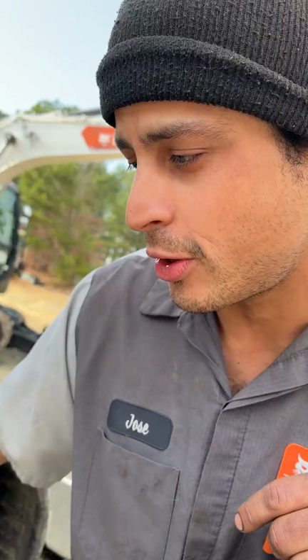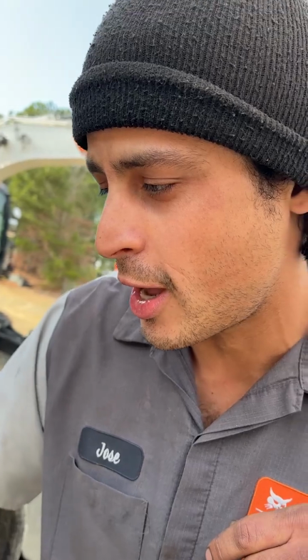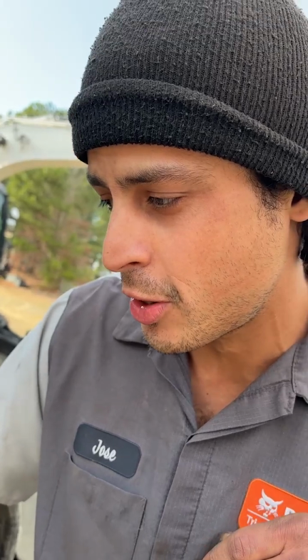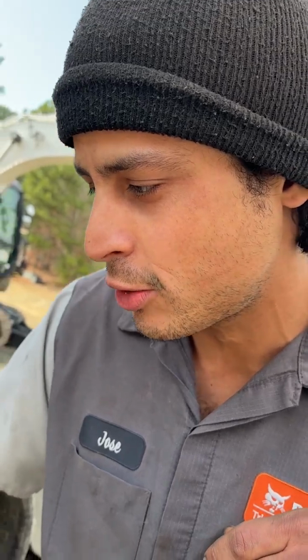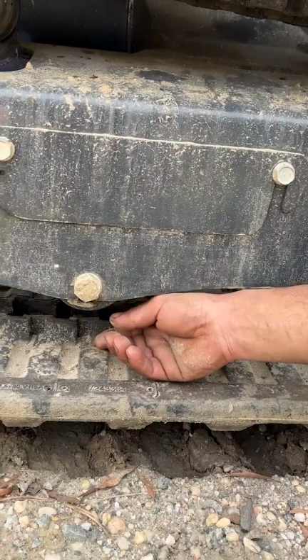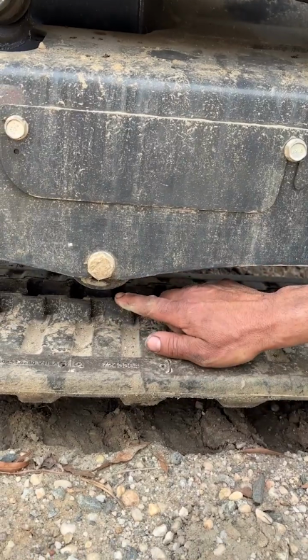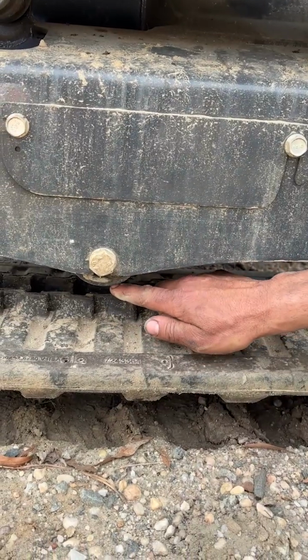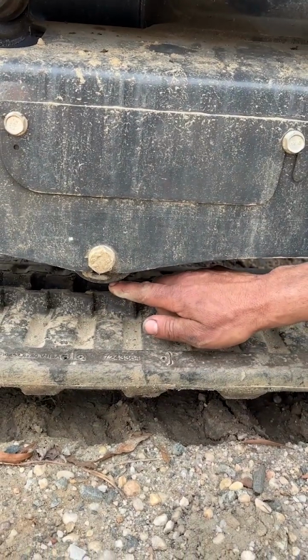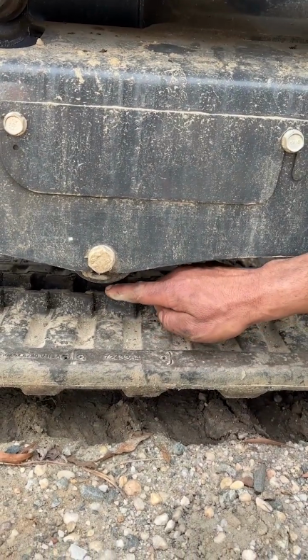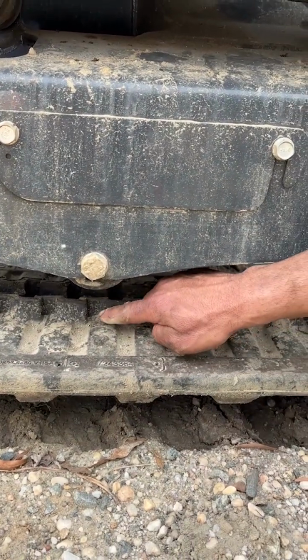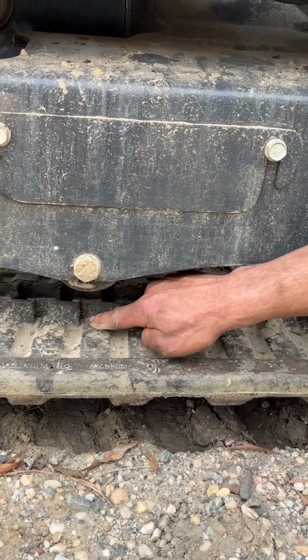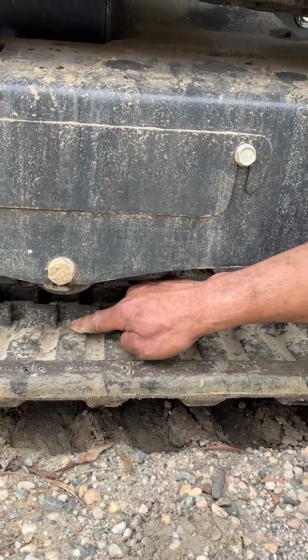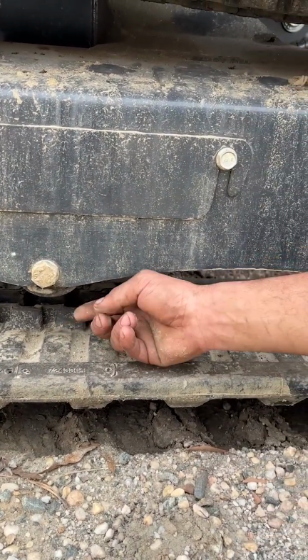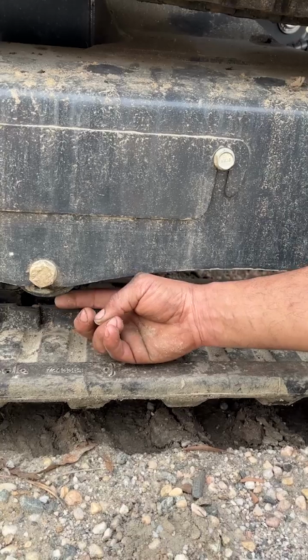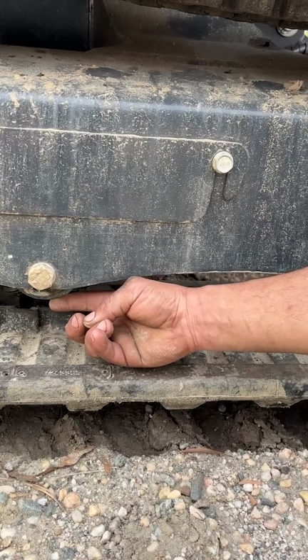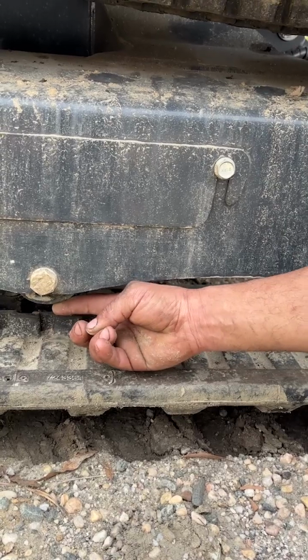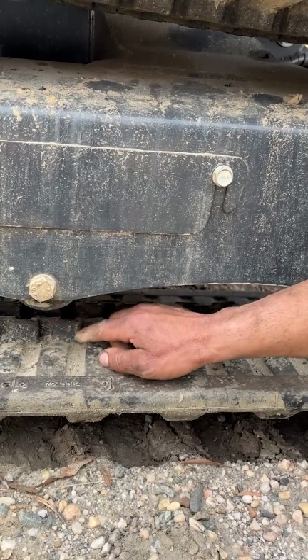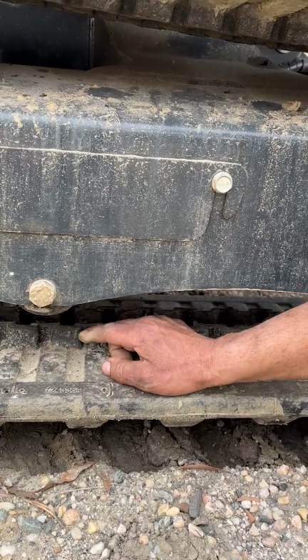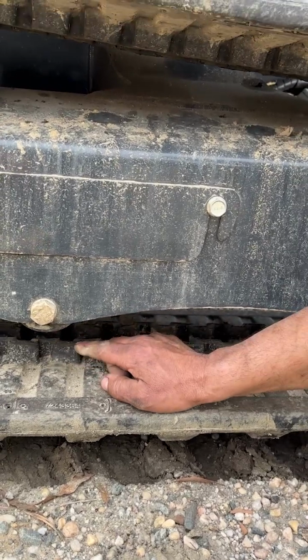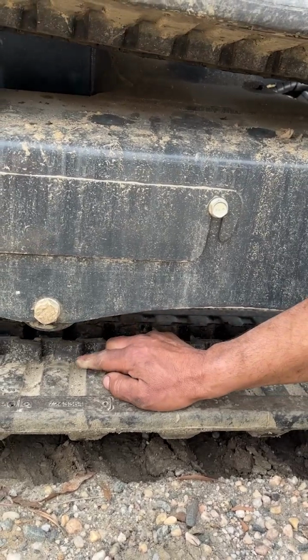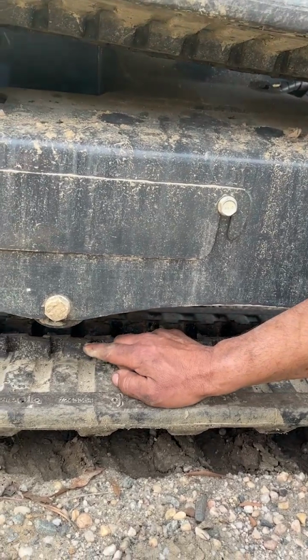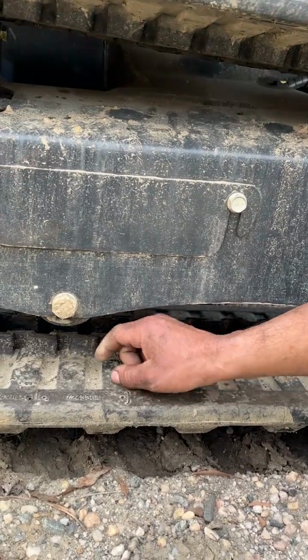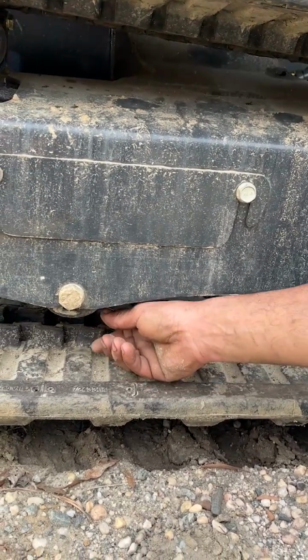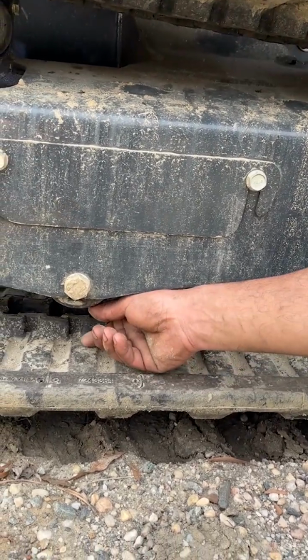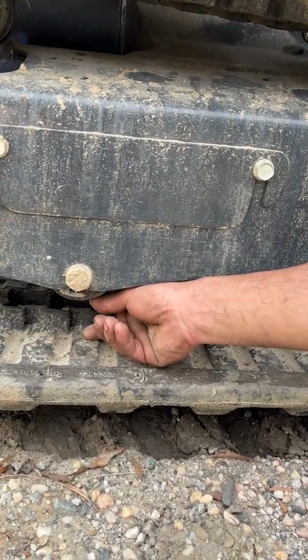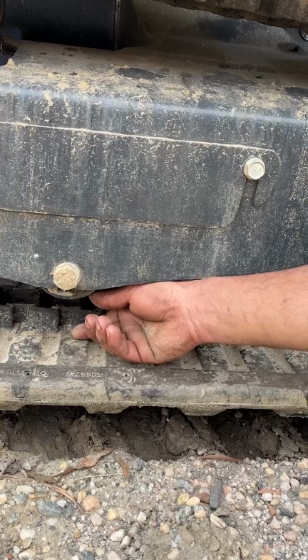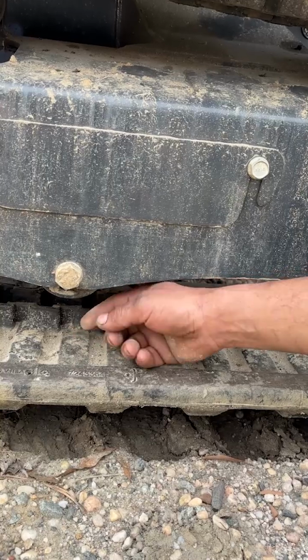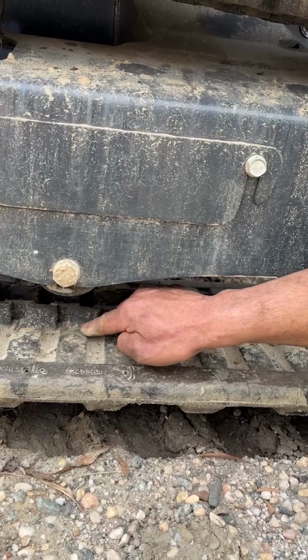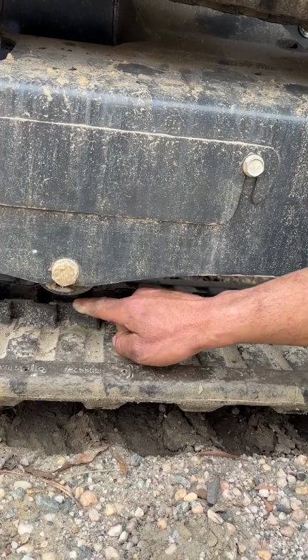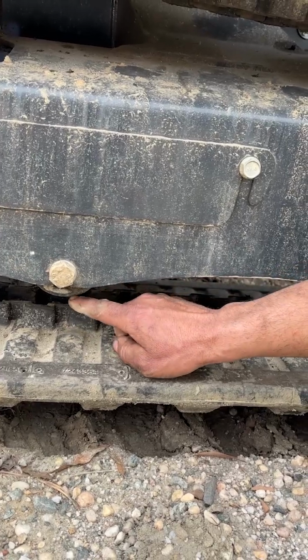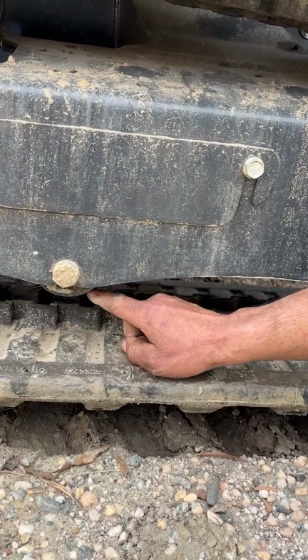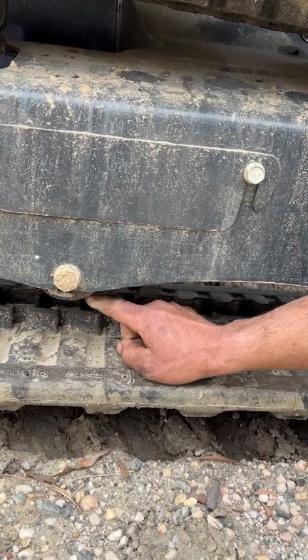On an excavator like this one, if there's more than half an inch of space between the bottom of the track and the edge of this roller, that means the track is loose. And if the gap is less than half an inch, that means it's too tight.